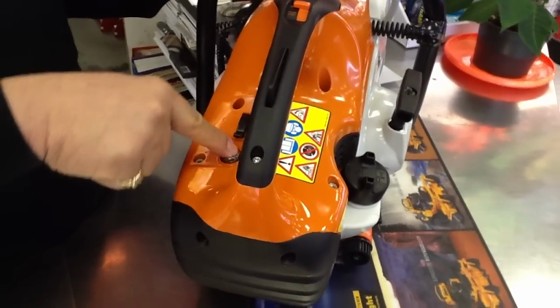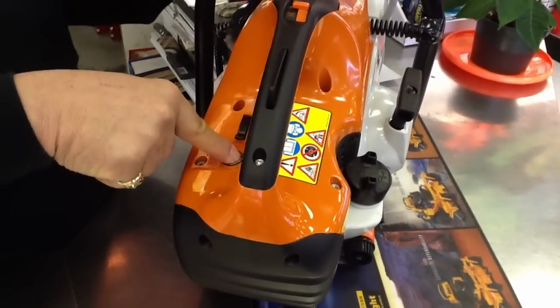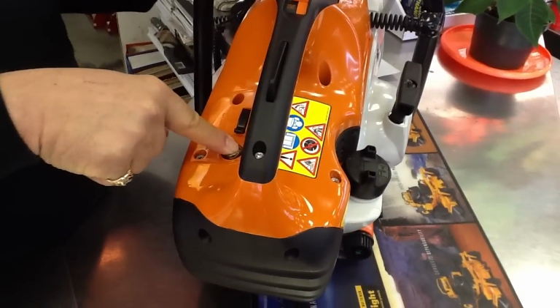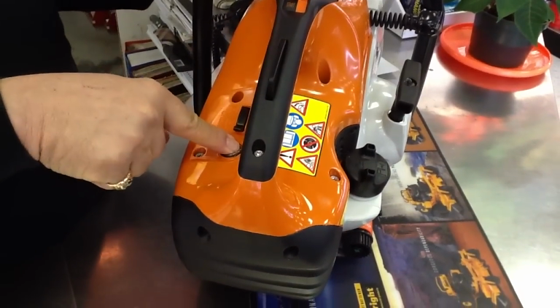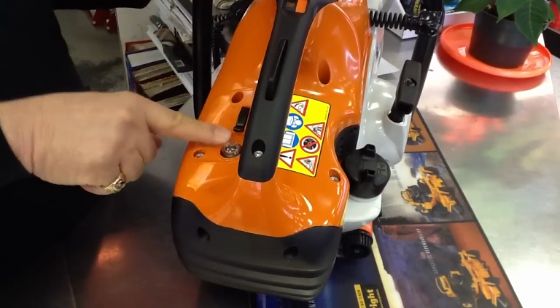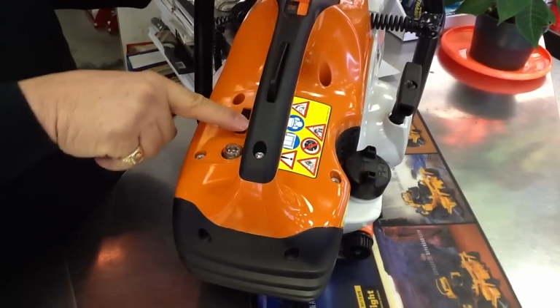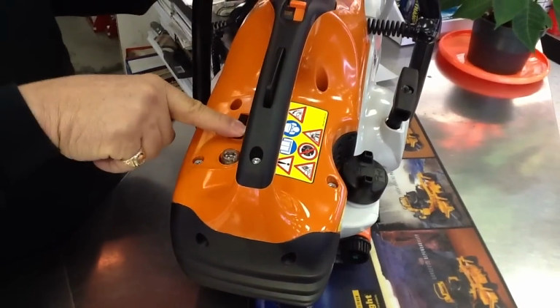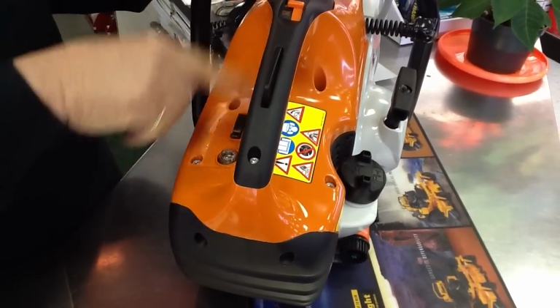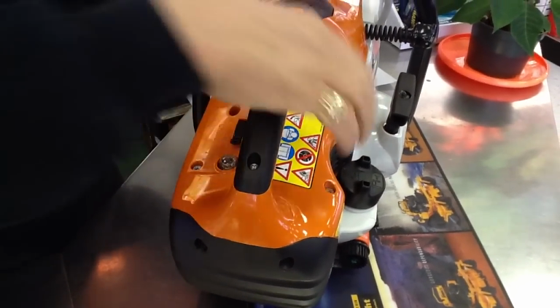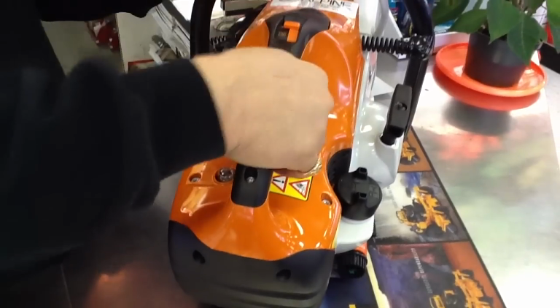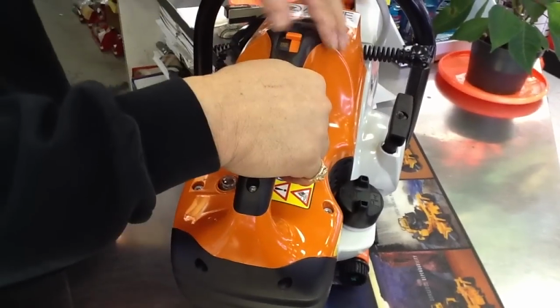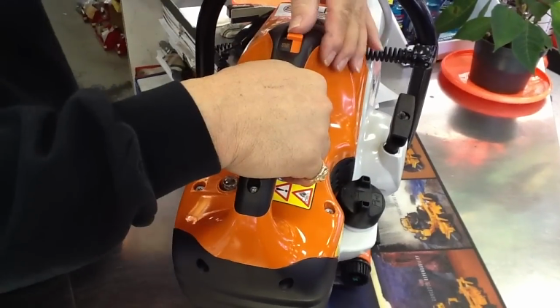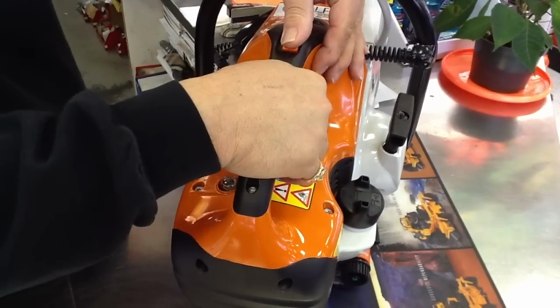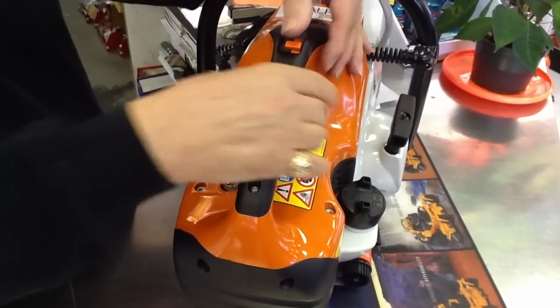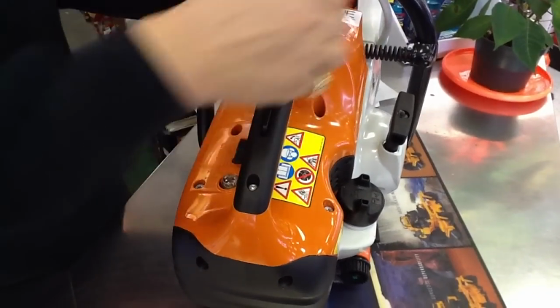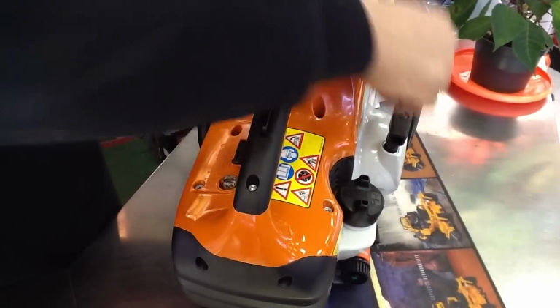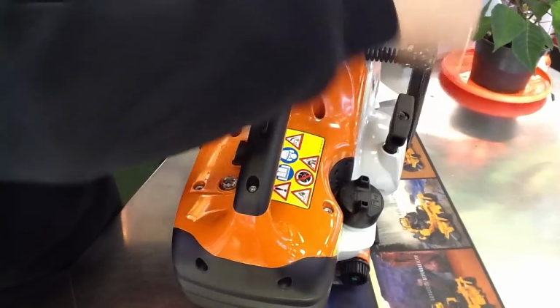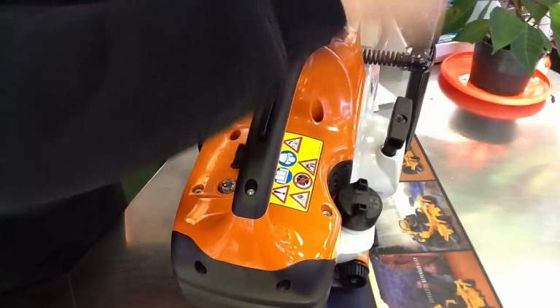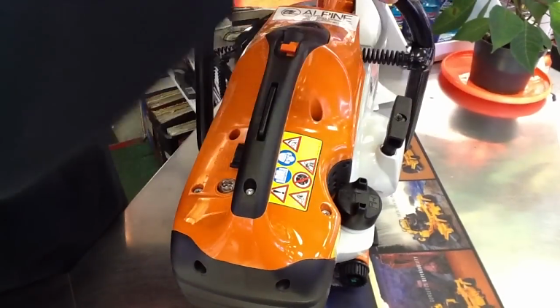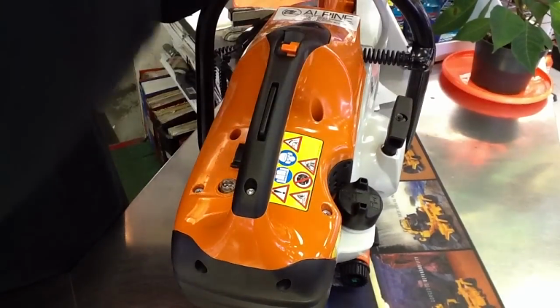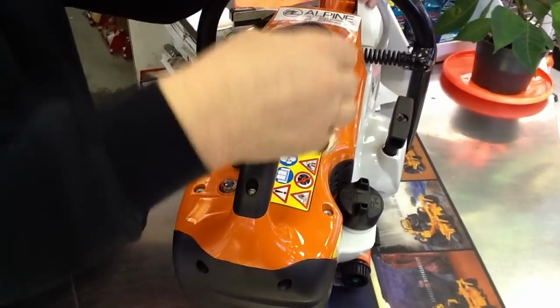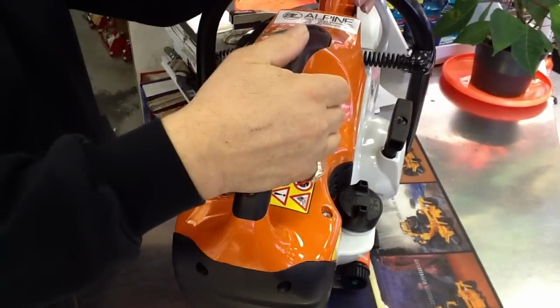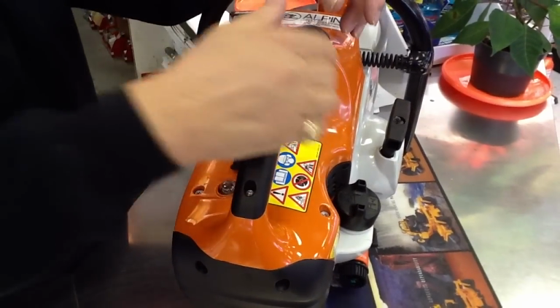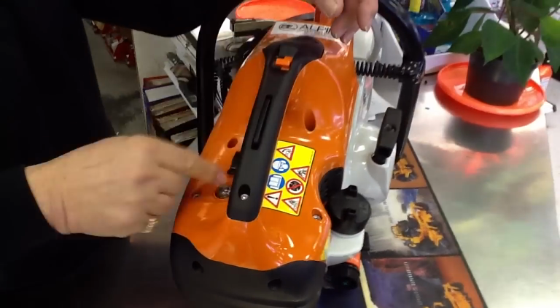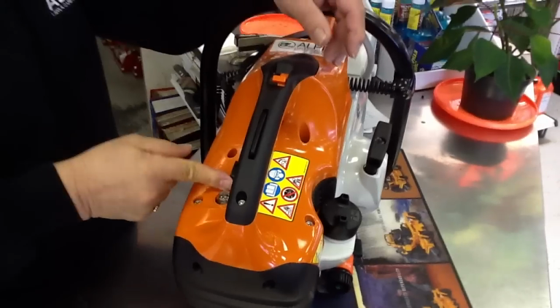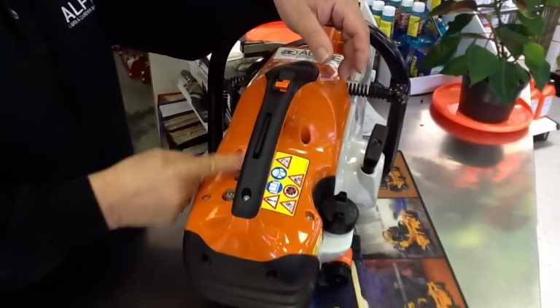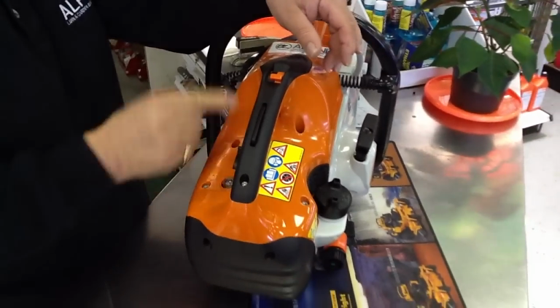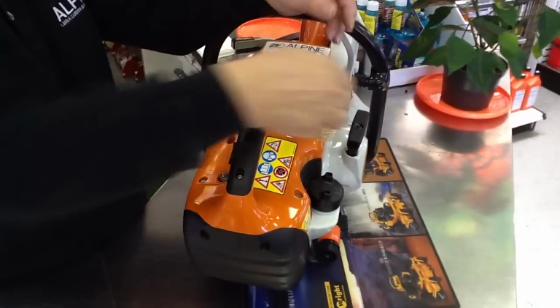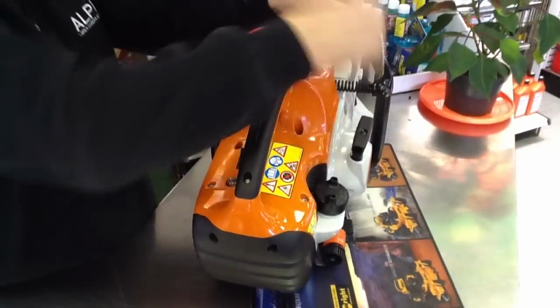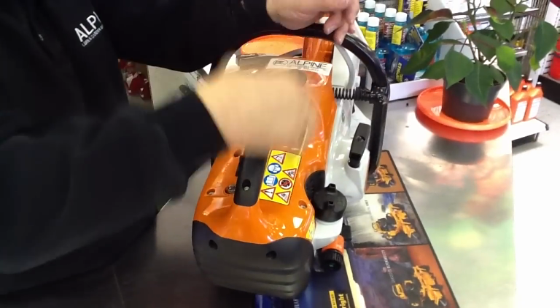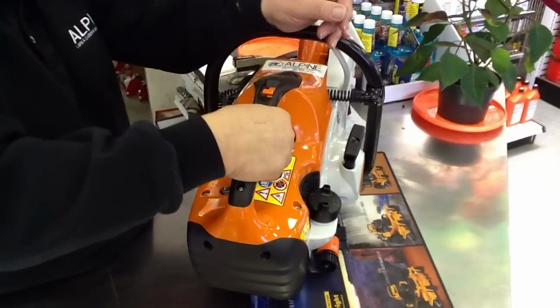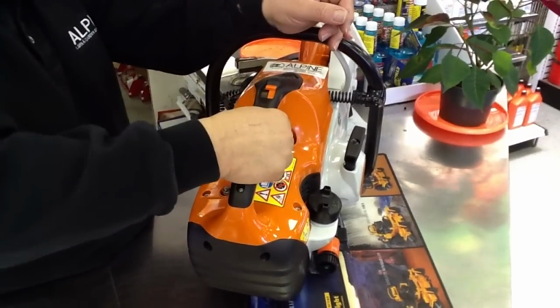You prime it a couple of times, put the choke on, put it at start. You pull one or two times, take the choke off, go another pull, and away she goes.